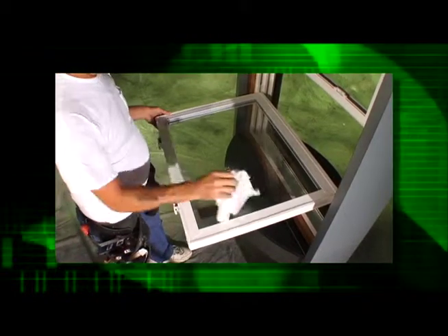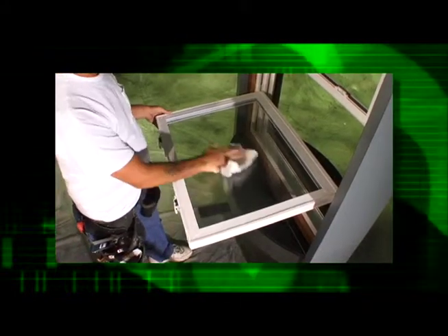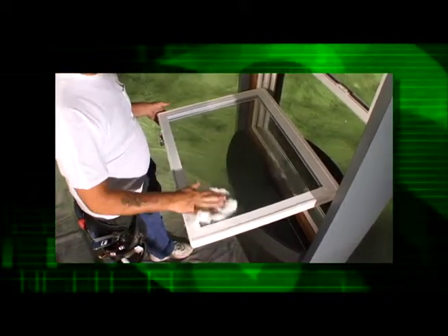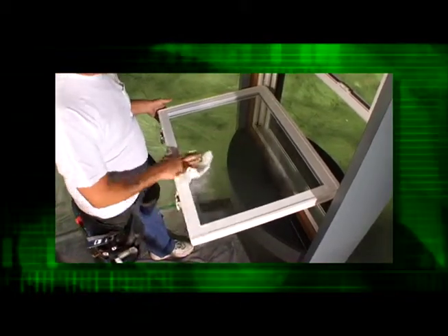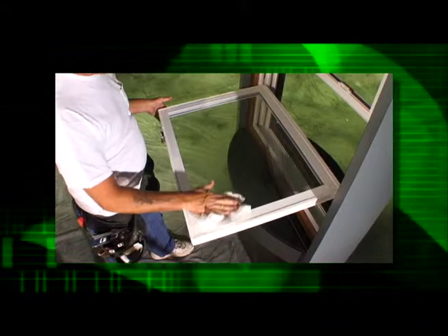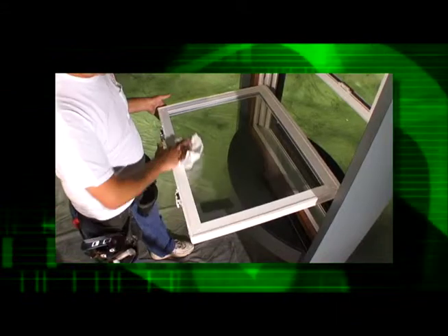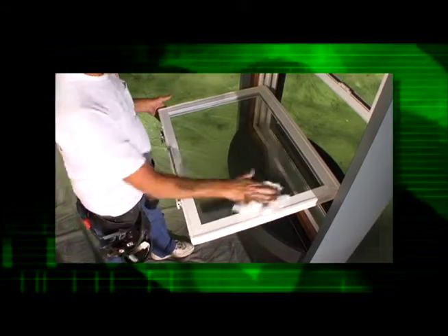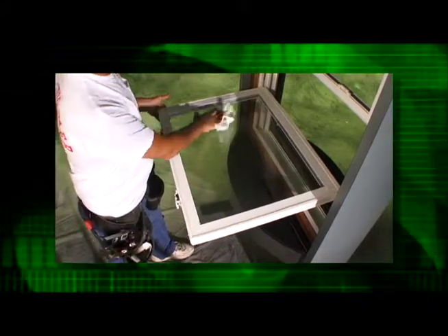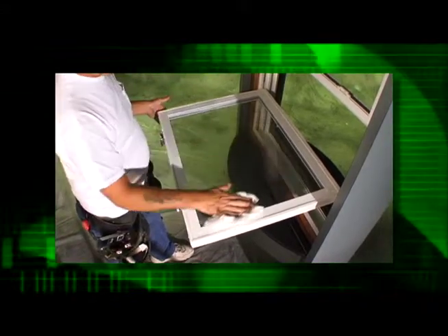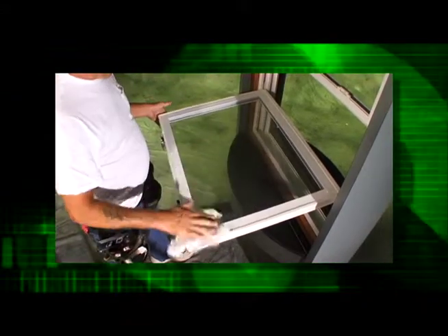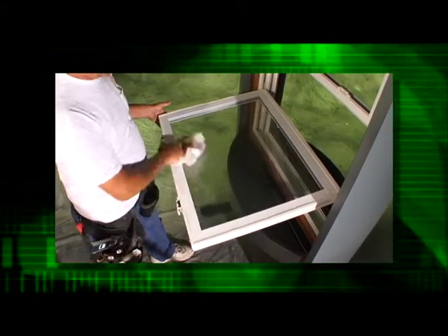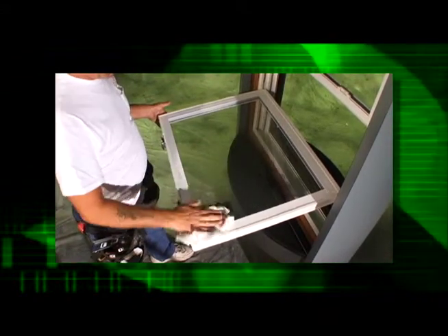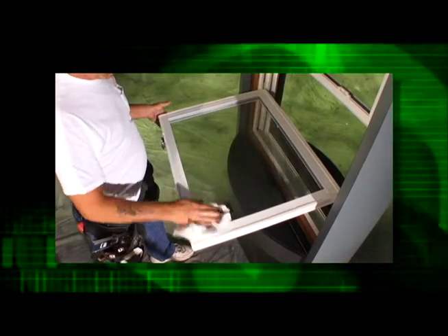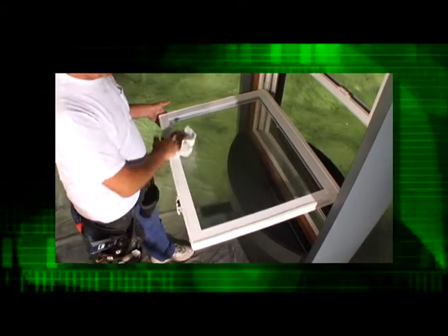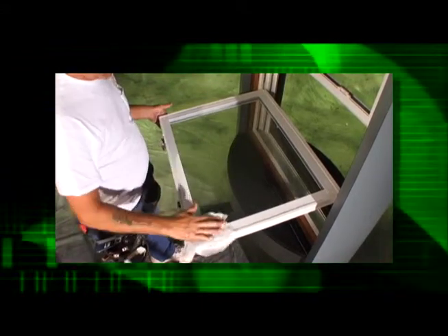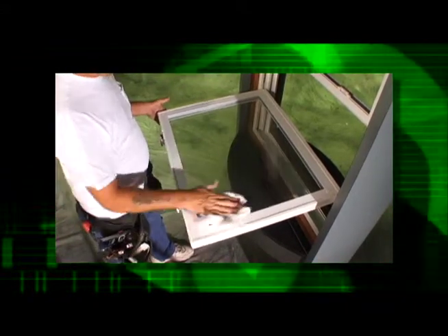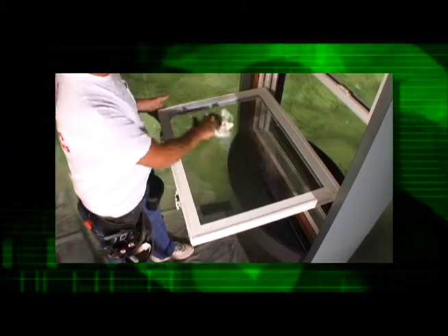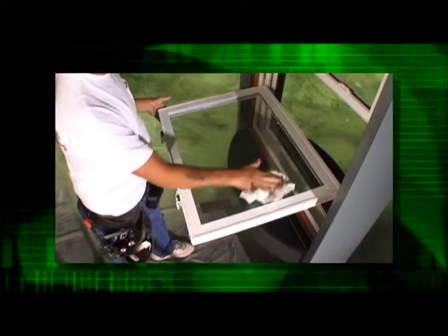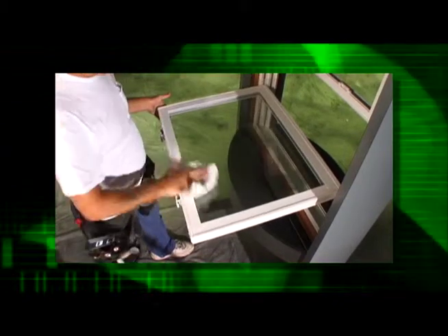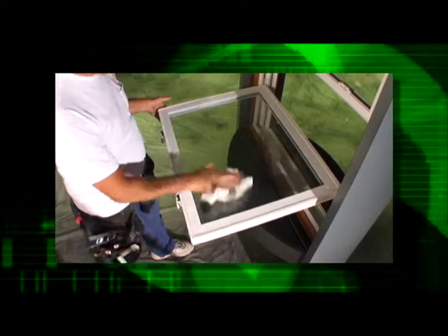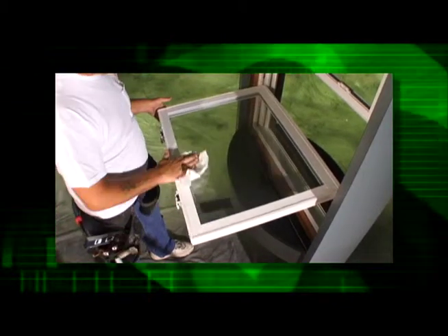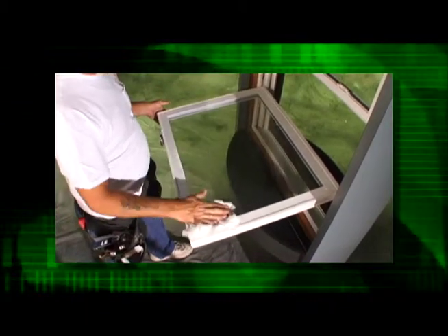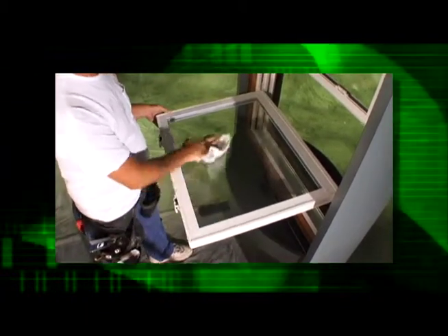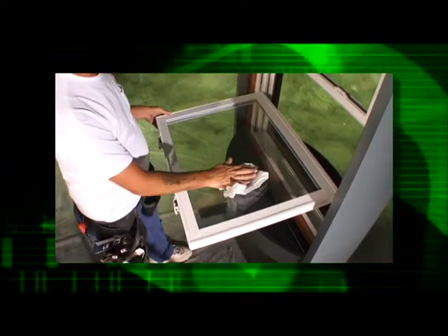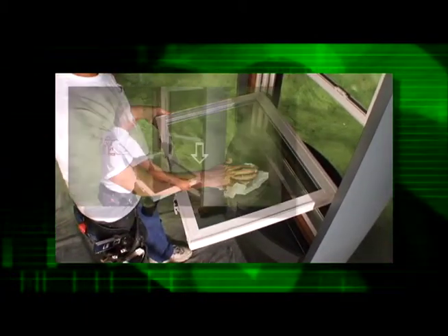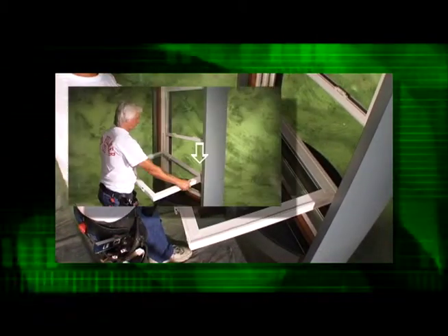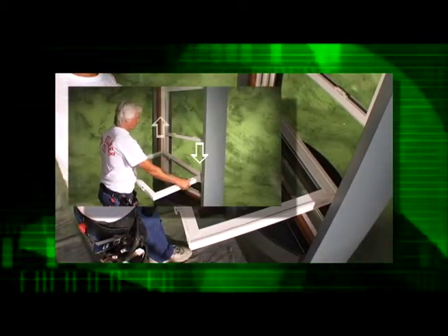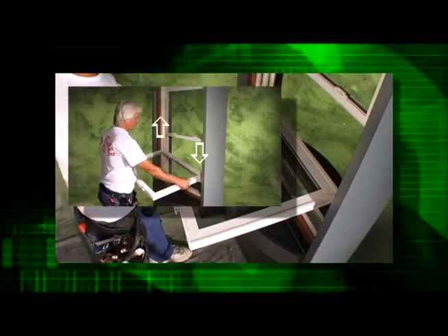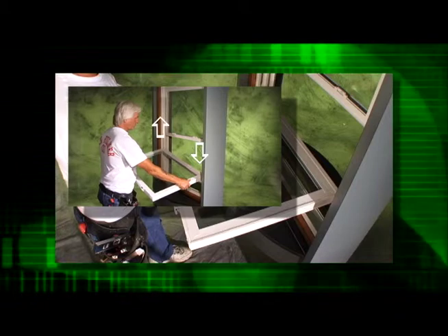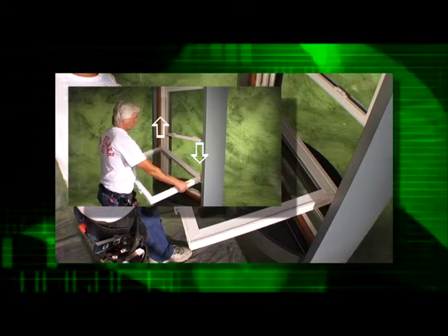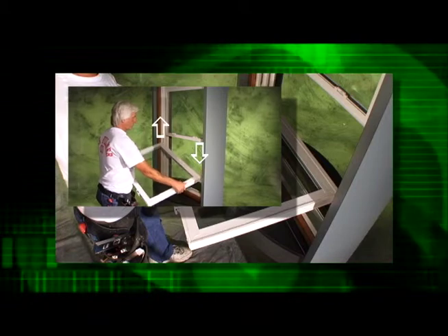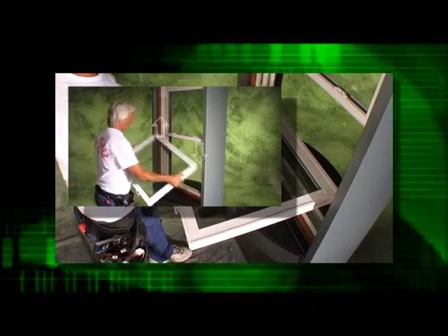An important safety feature of this balance is that during cleaning, the sash does not accidentally disengage from the frame. The bottom edge of the sash remains connected to the balance shoe until the previously demonstrated method for intentionally removing the sash is followed.